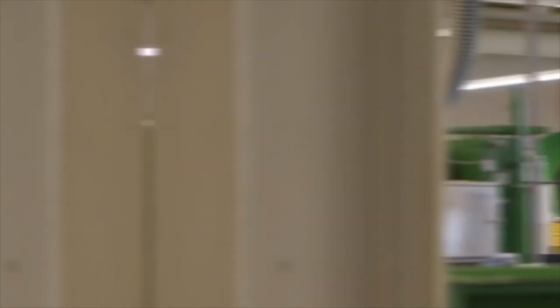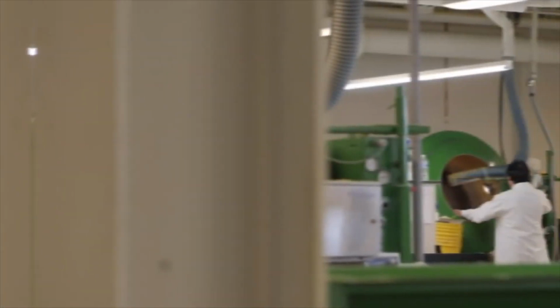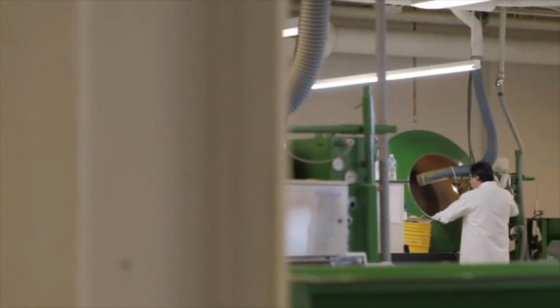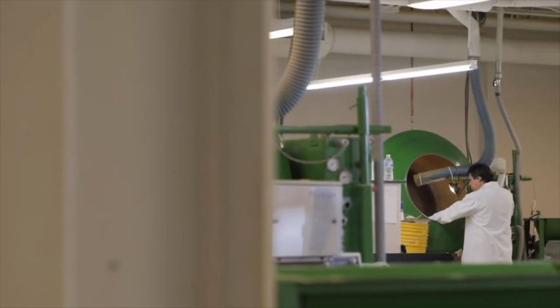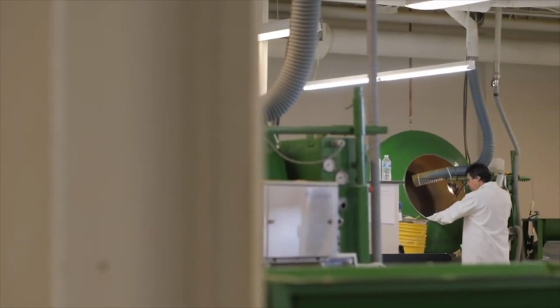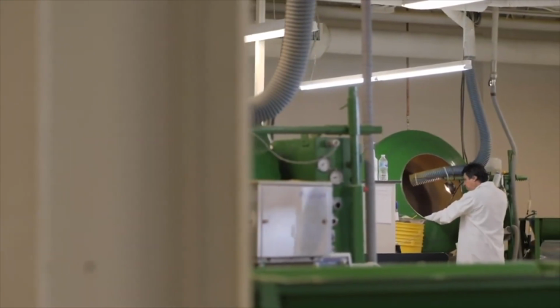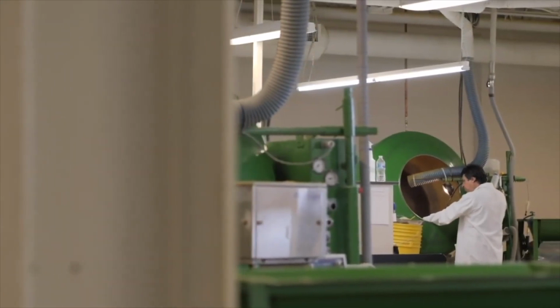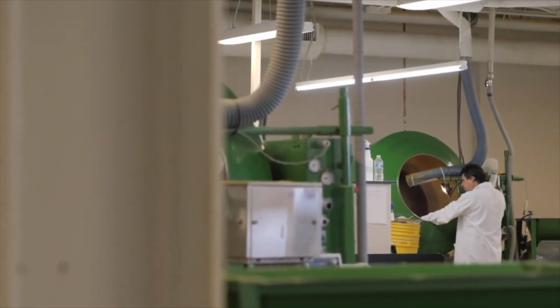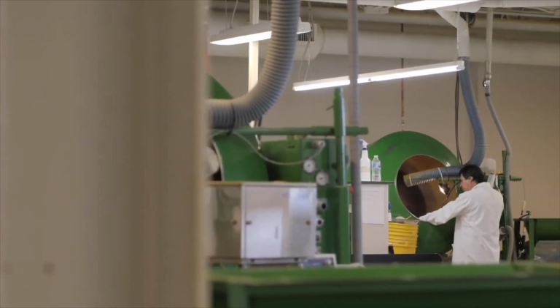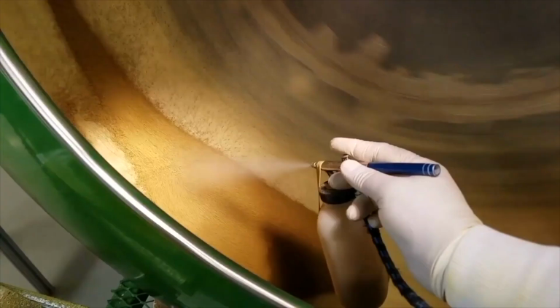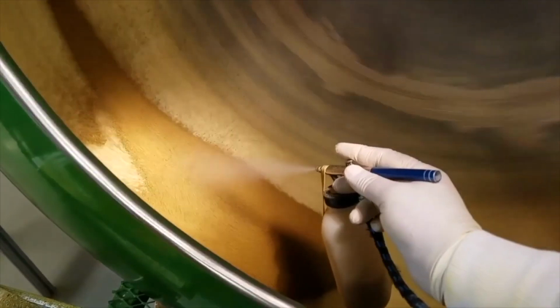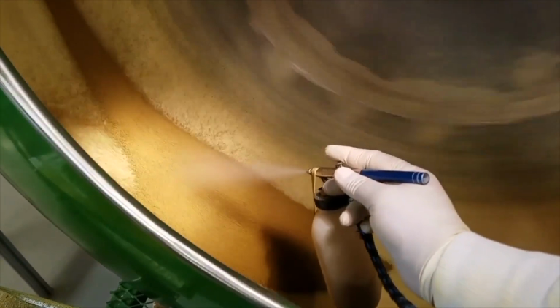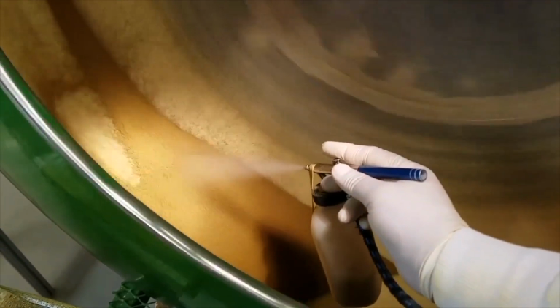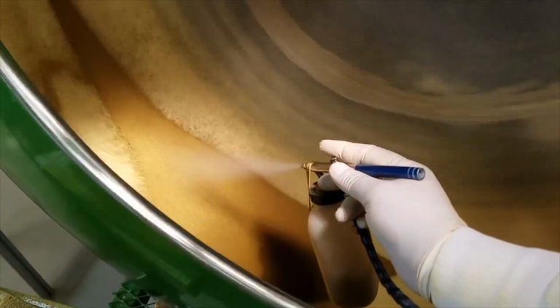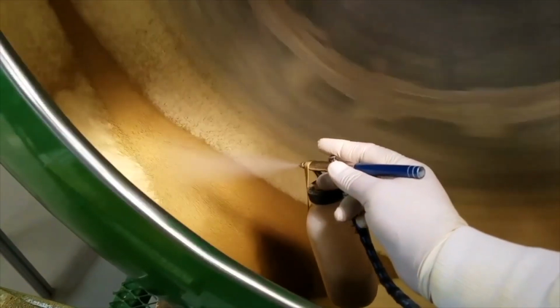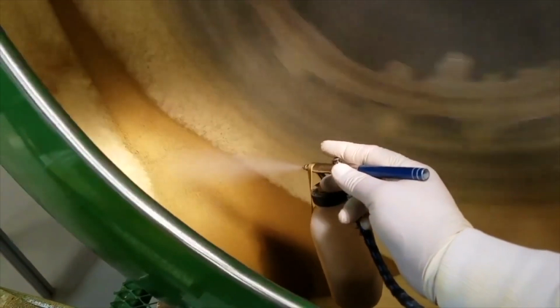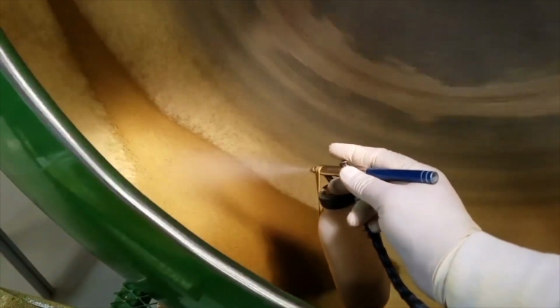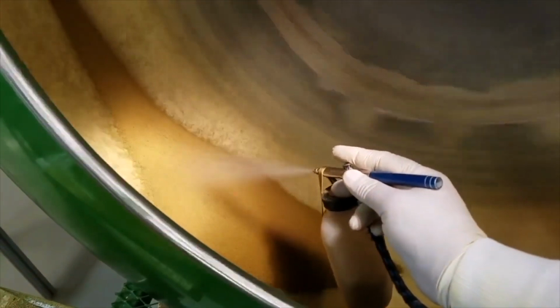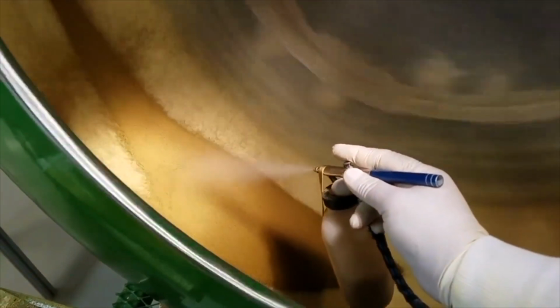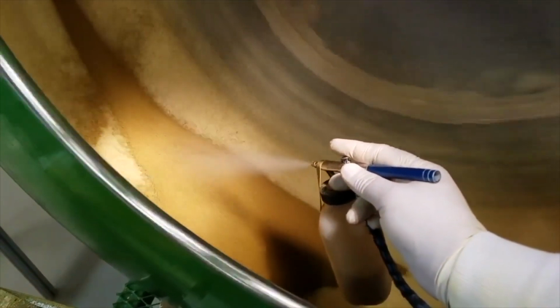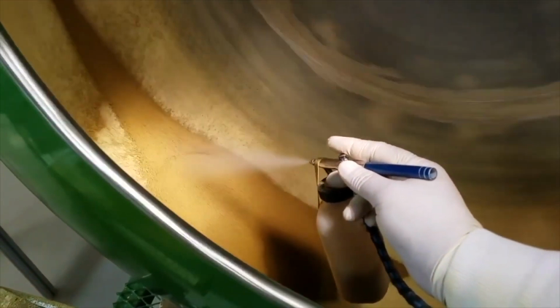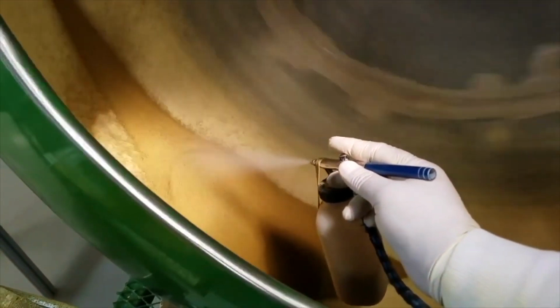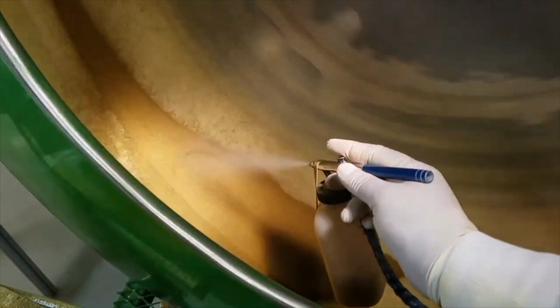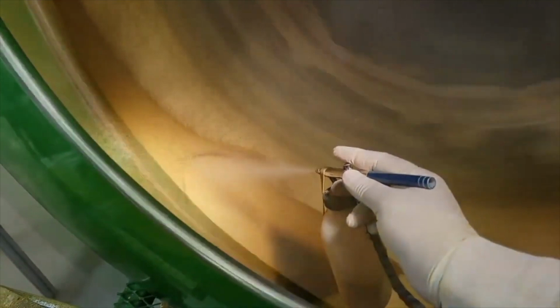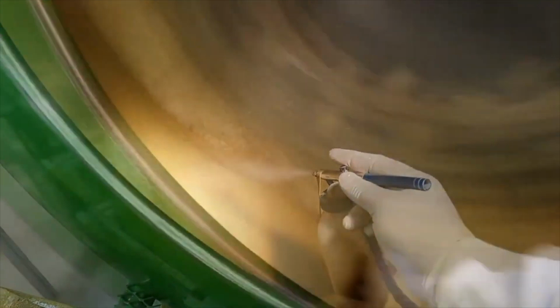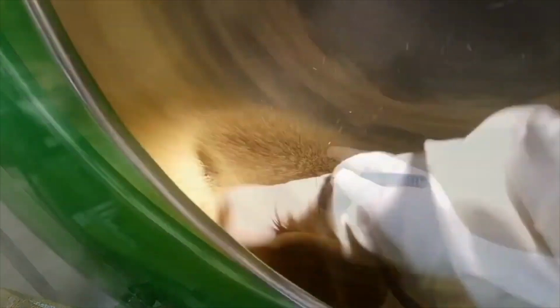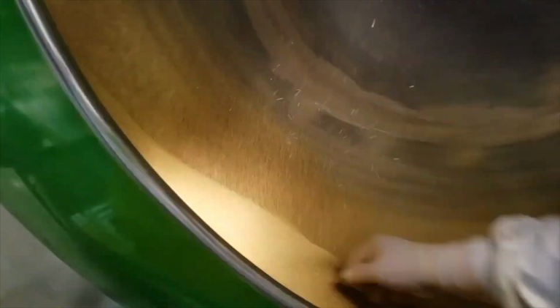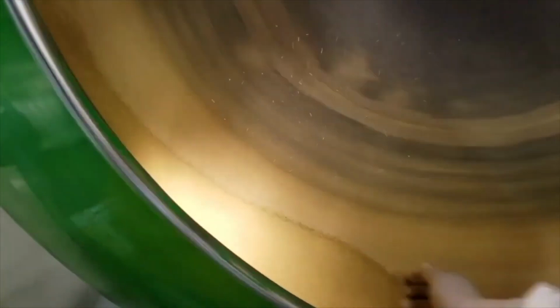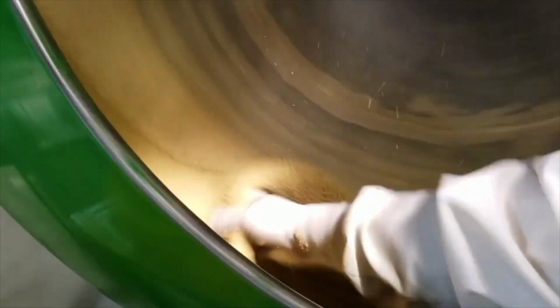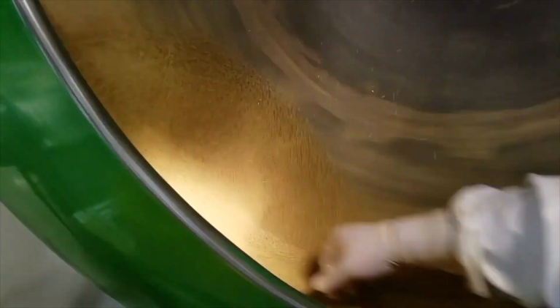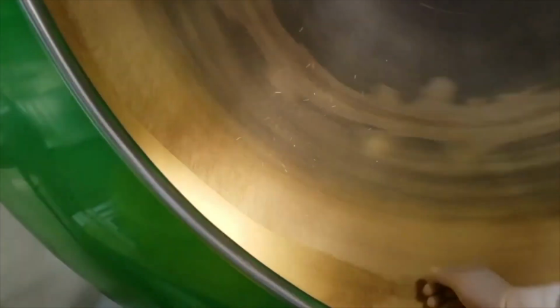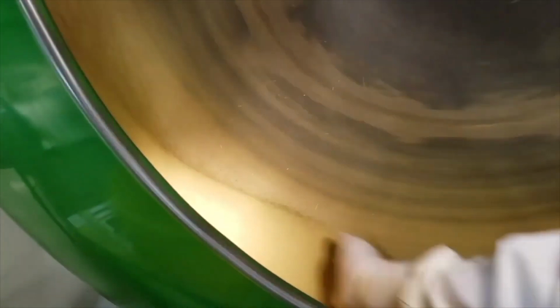For small seeded items, our innovative pelleting process improves visibility and creates uniform sizing for easier sowing.